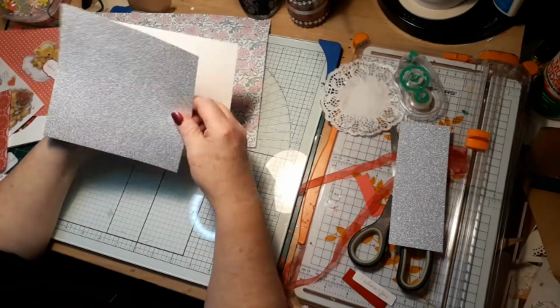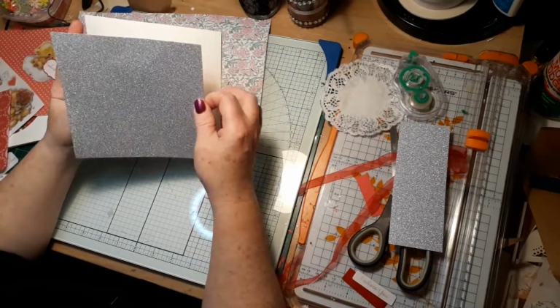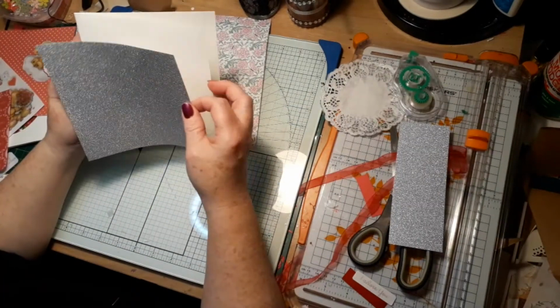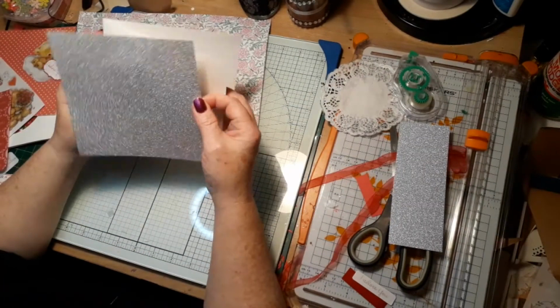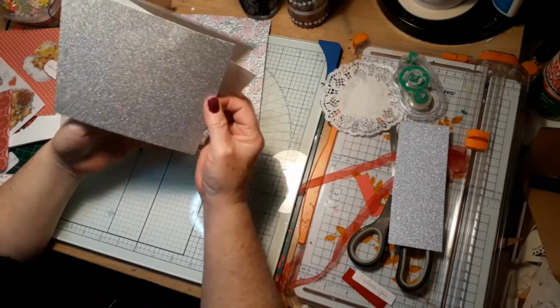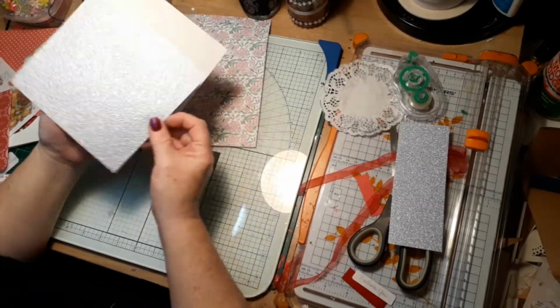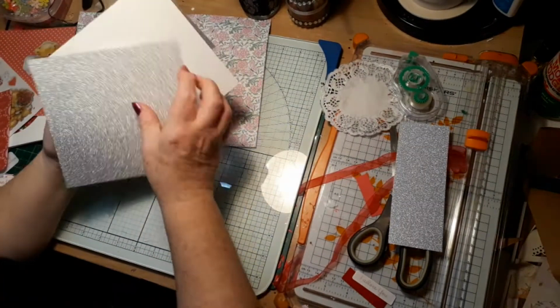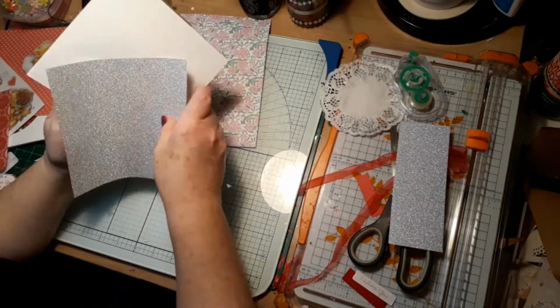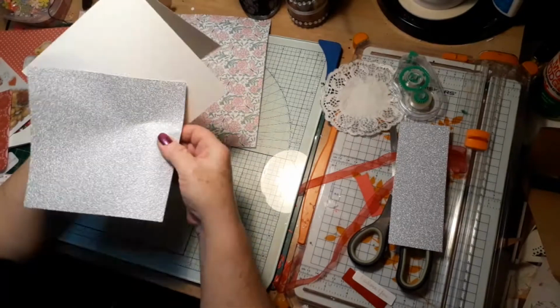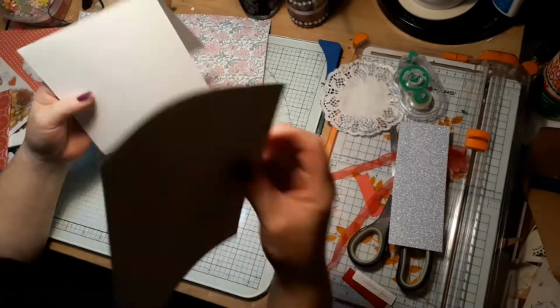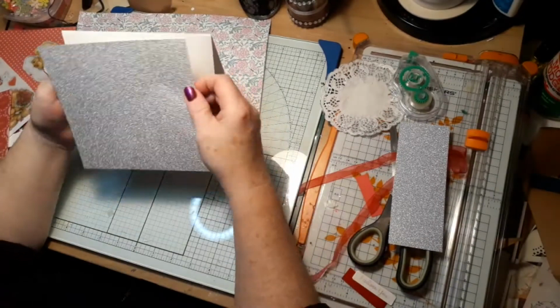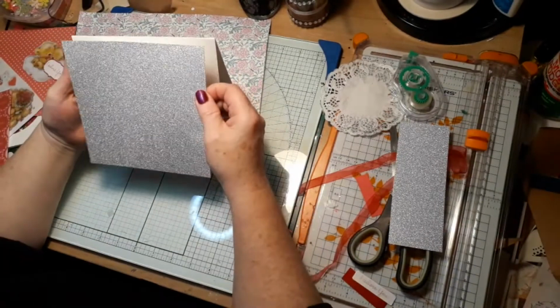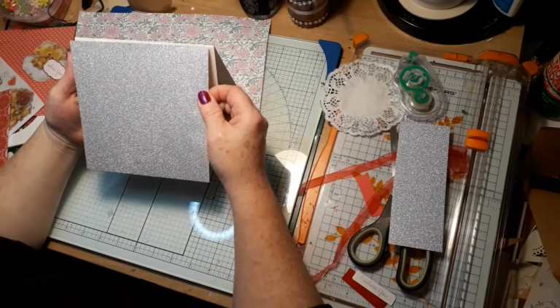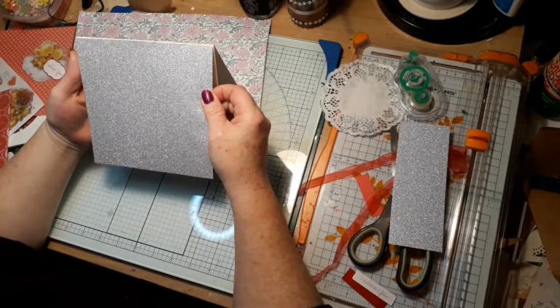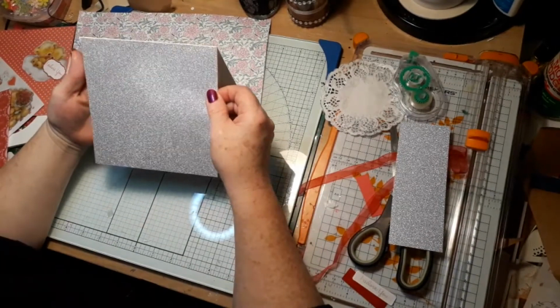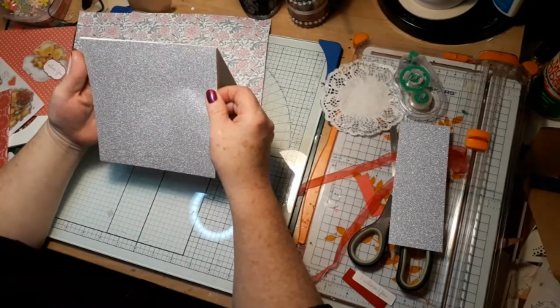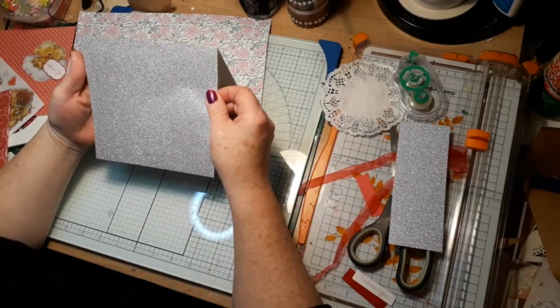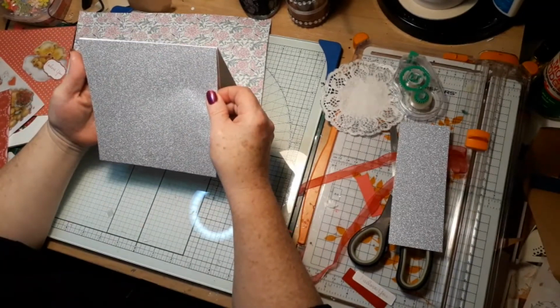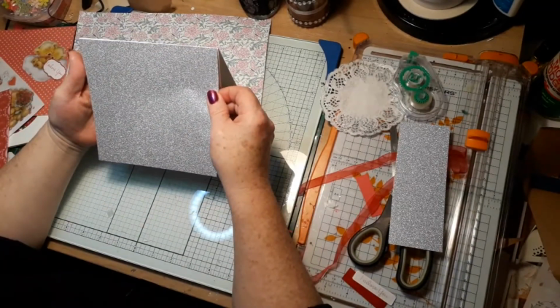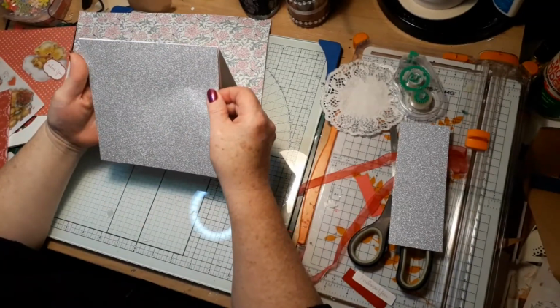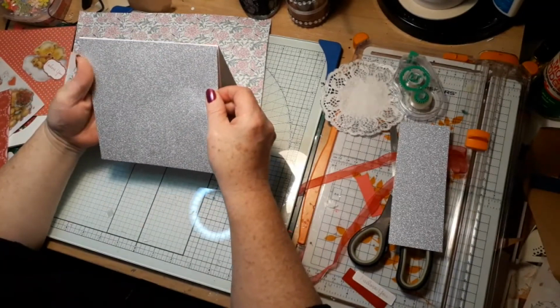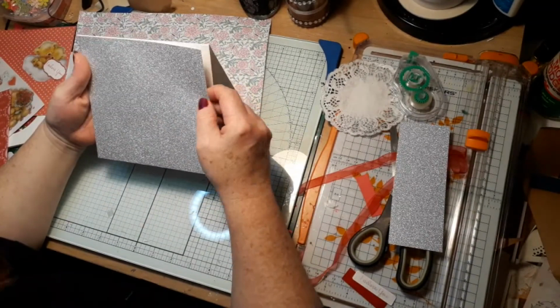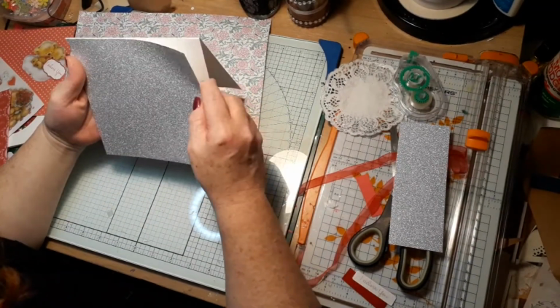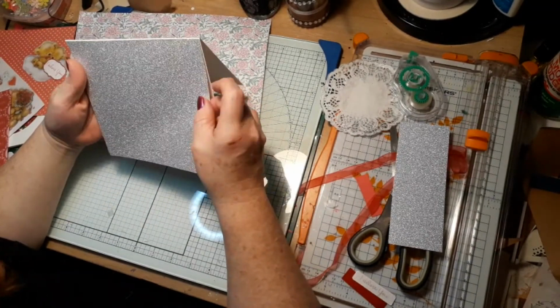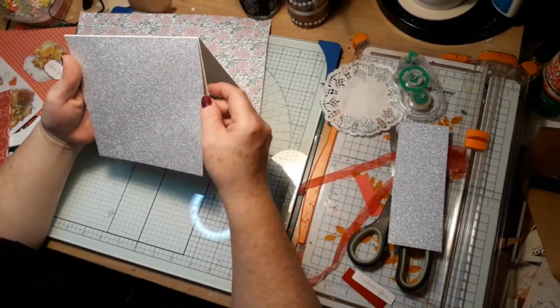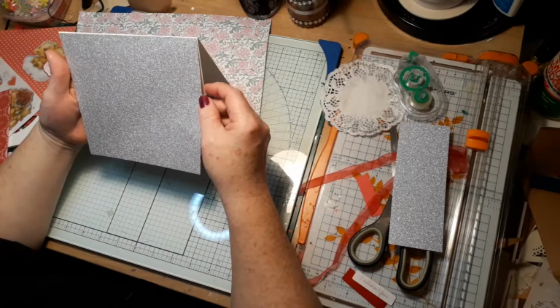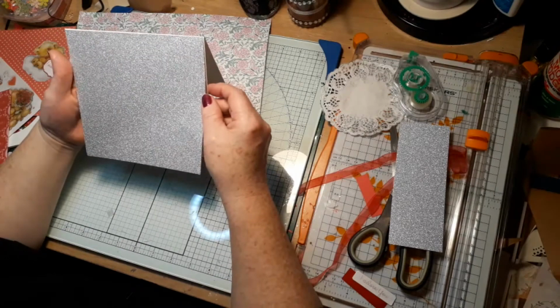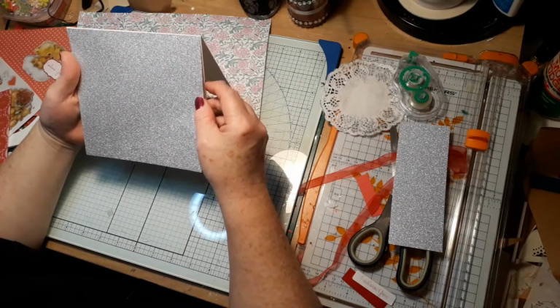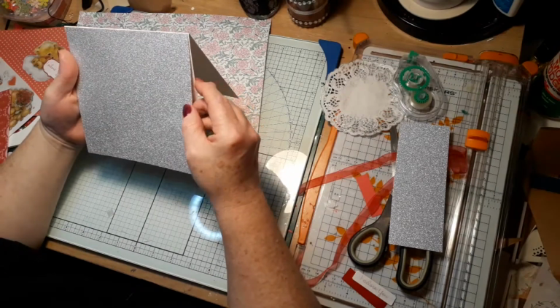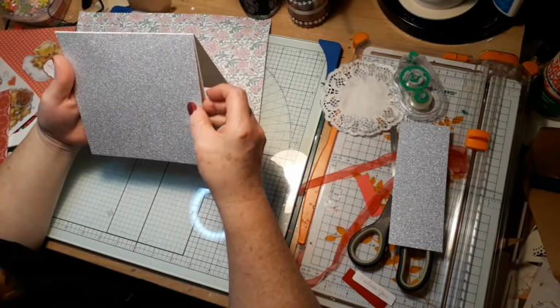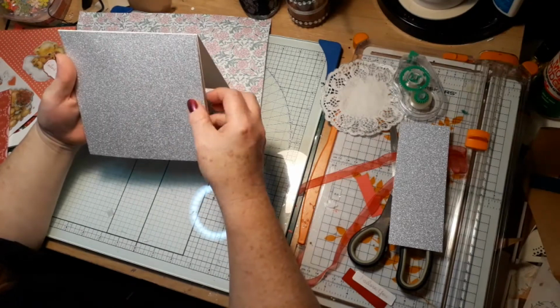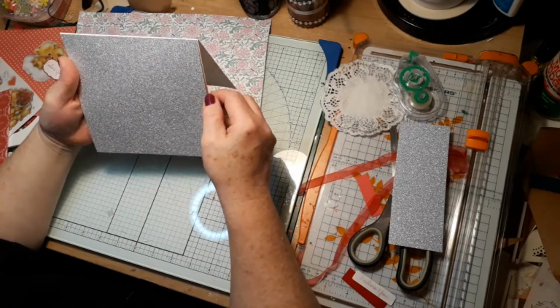This is the part I hate — I can never seem to get the paper lined up properly. I think my eyes are misaligned or something; I can't even draw a straight line.